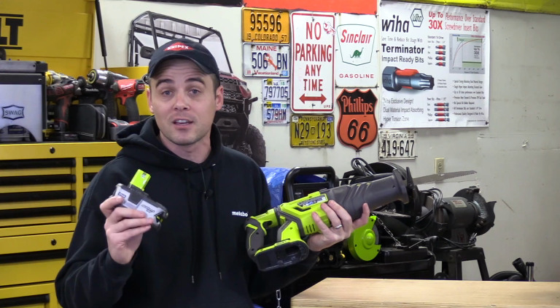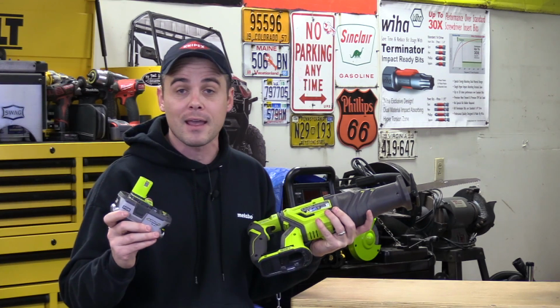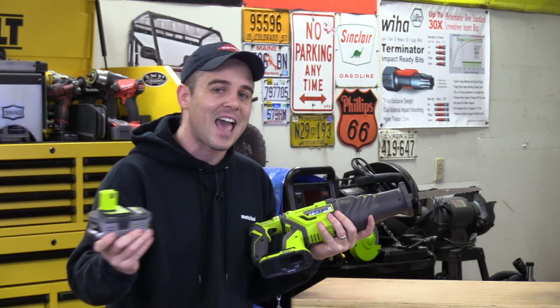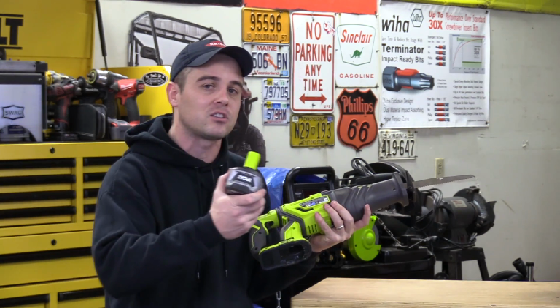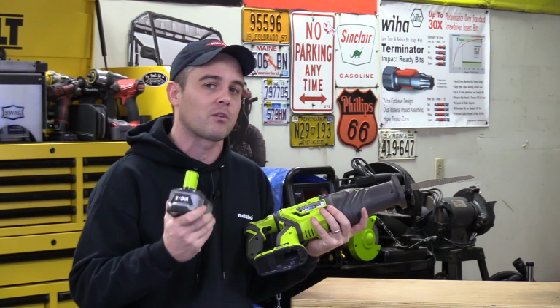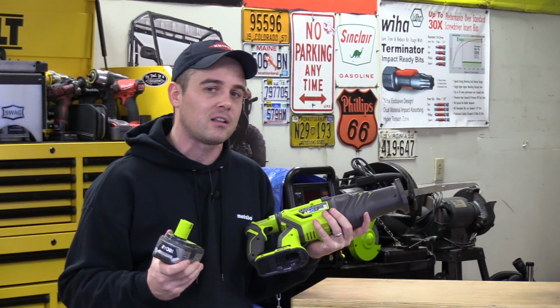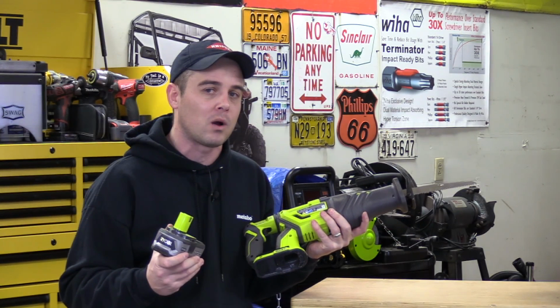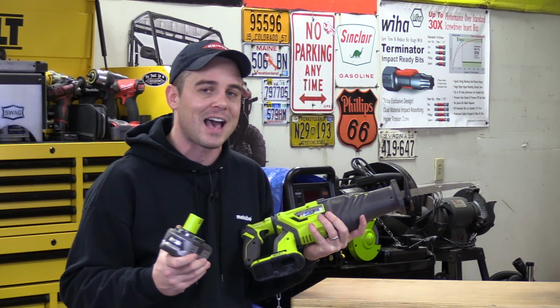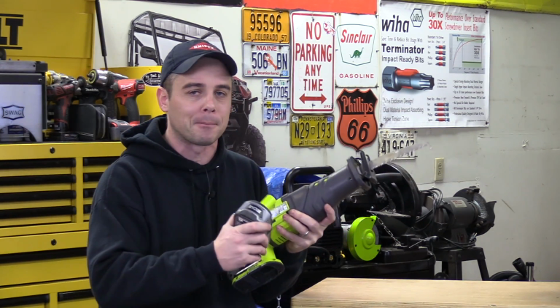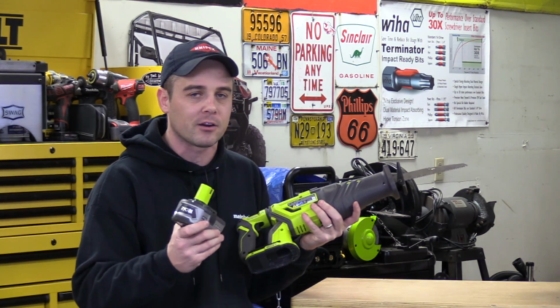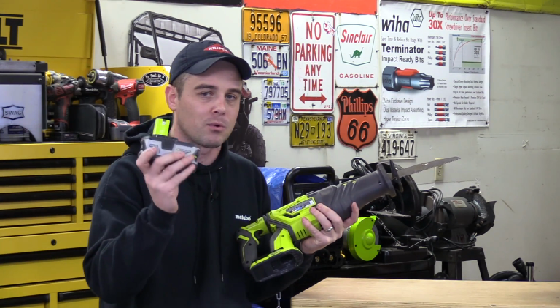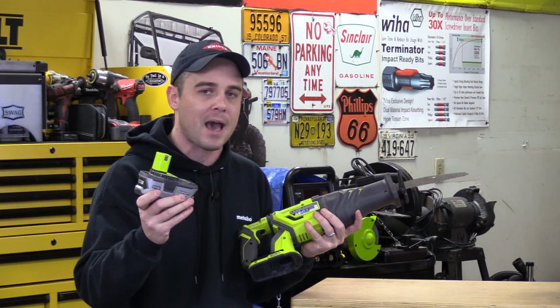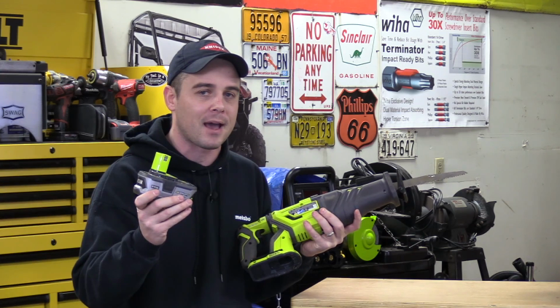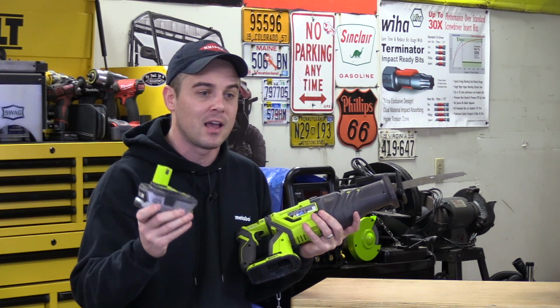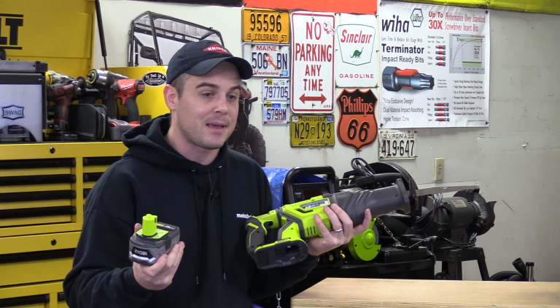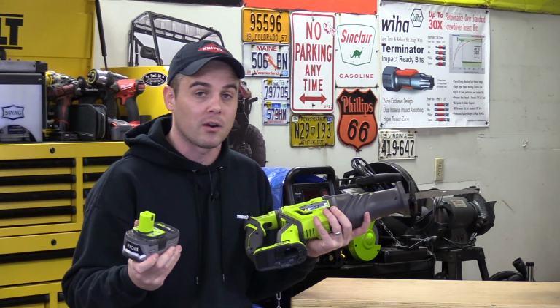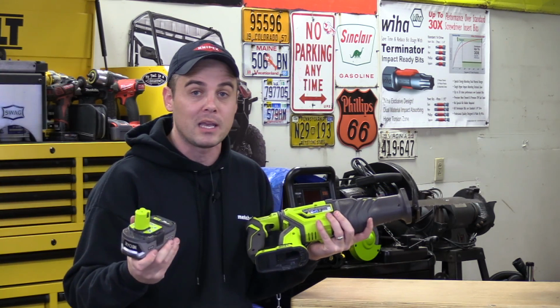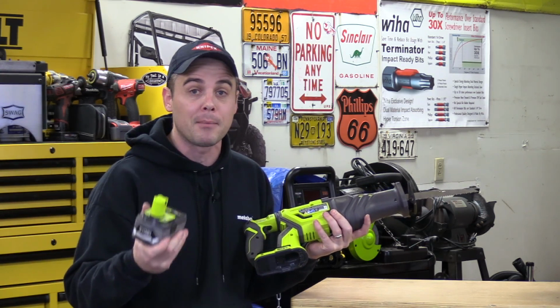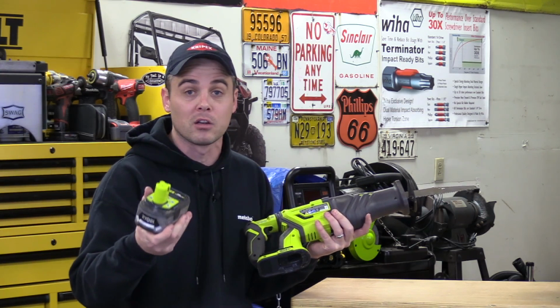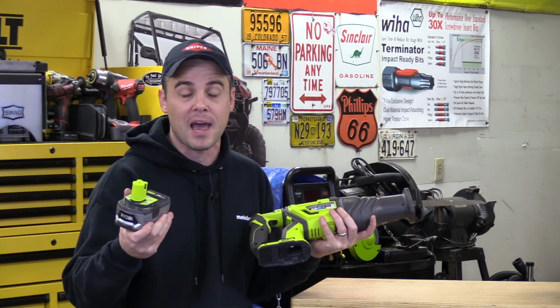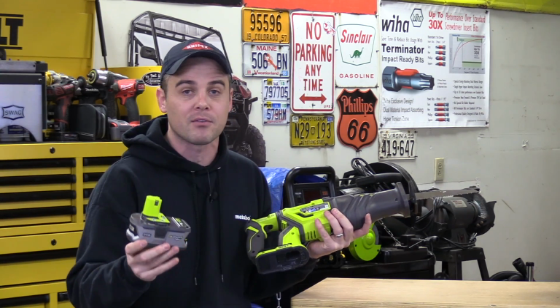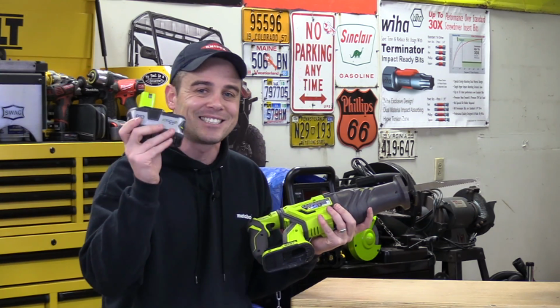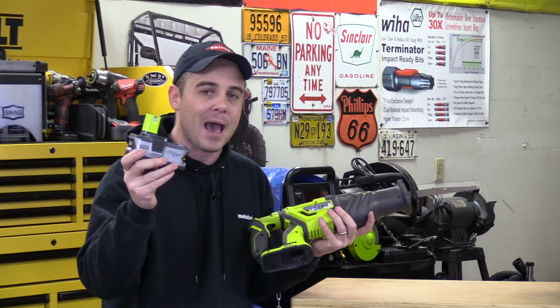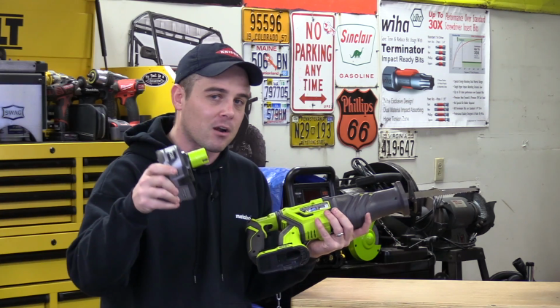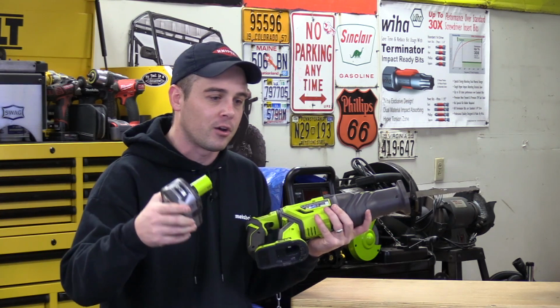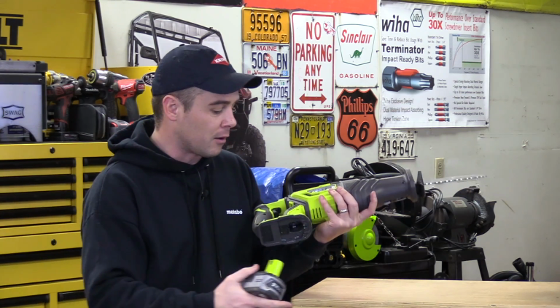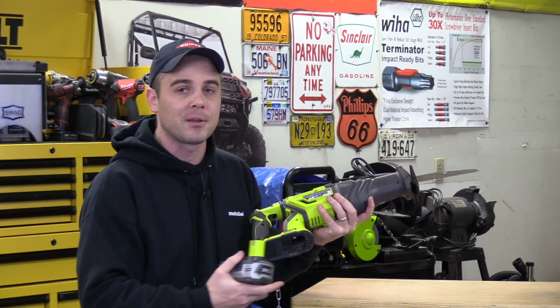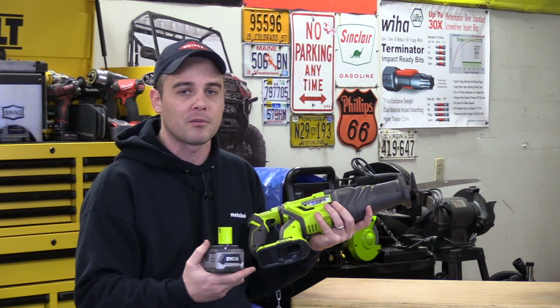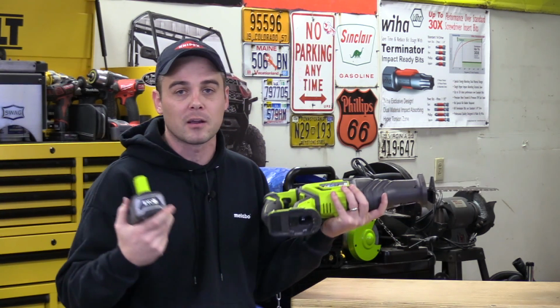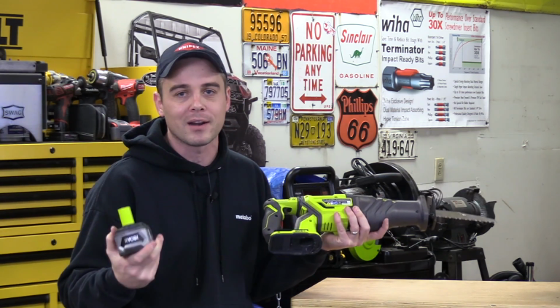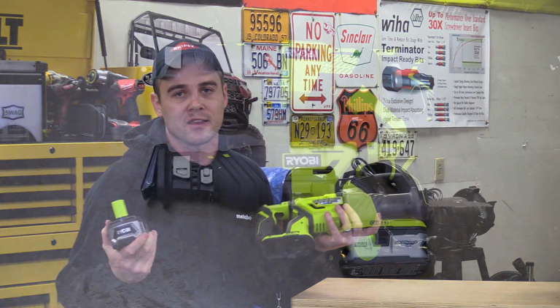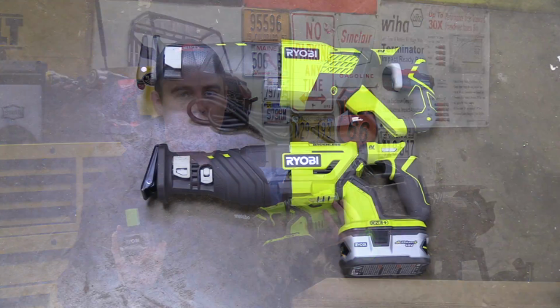The good thing is every tool in Ryobi's 18-volt OnePlus lineup is completely interchangeable with the battery packs. That means if you already own a weed eater, maybe a drill or an impact driver, the same battery pack on those you can pop into the bottom of here and it's going to power it exactly the same way.